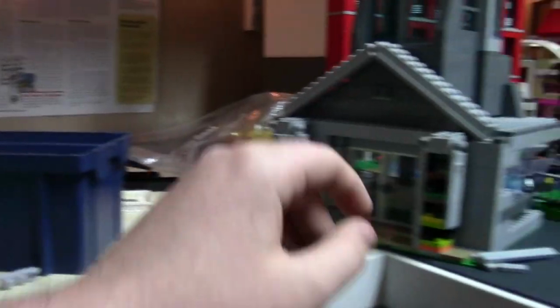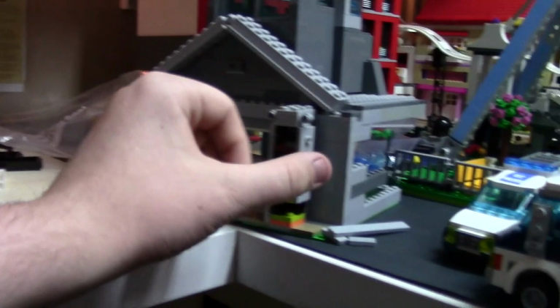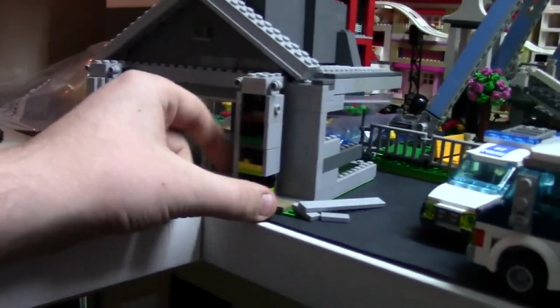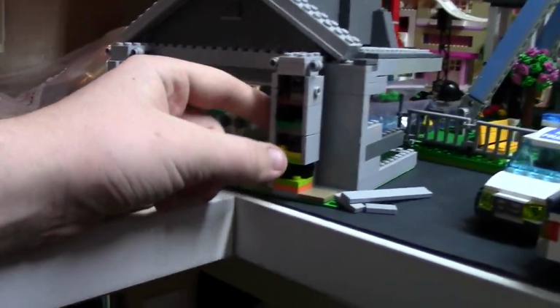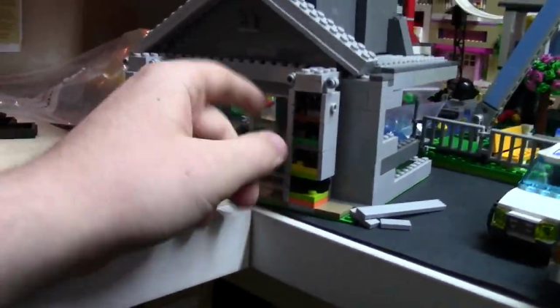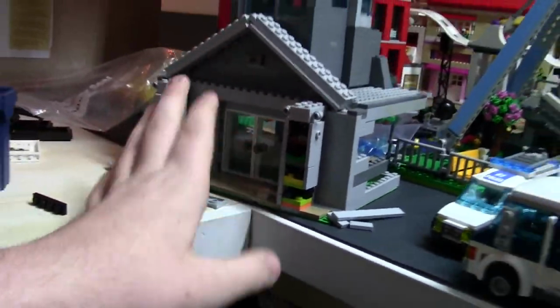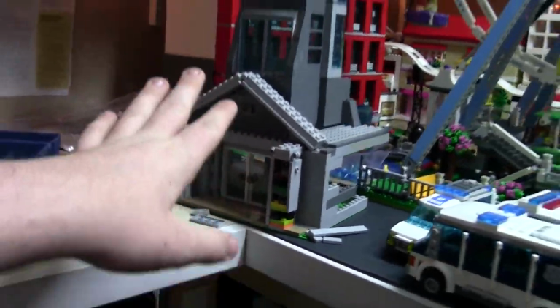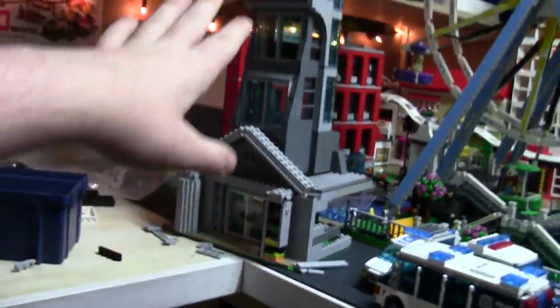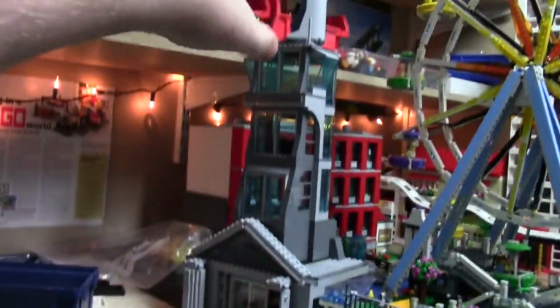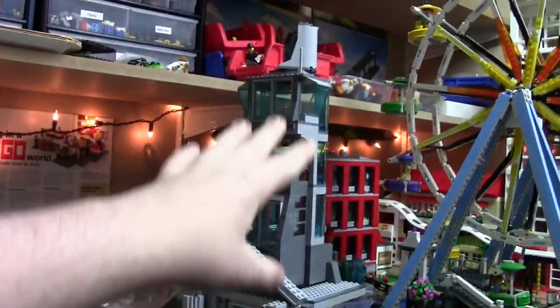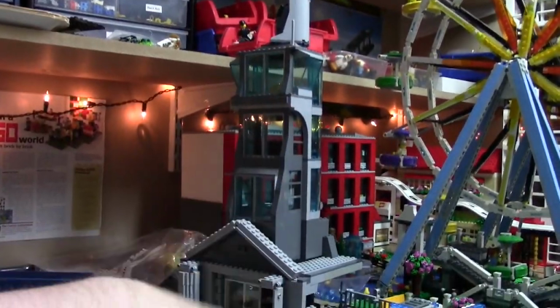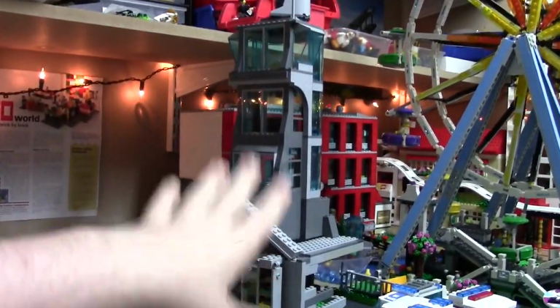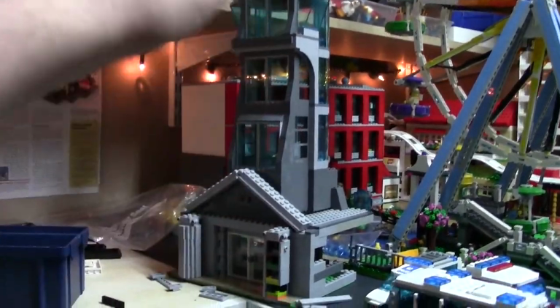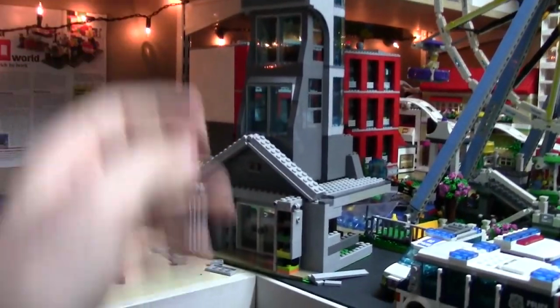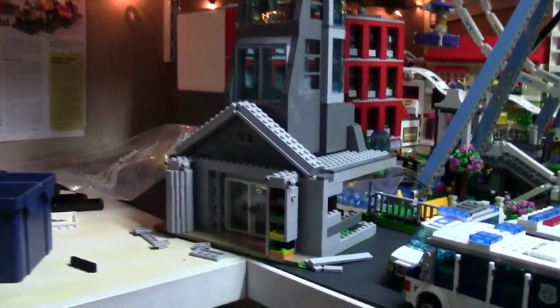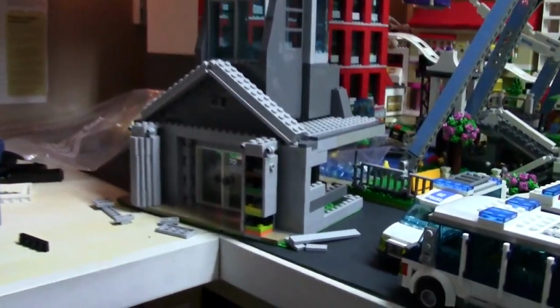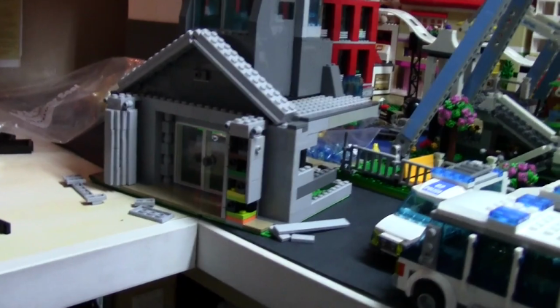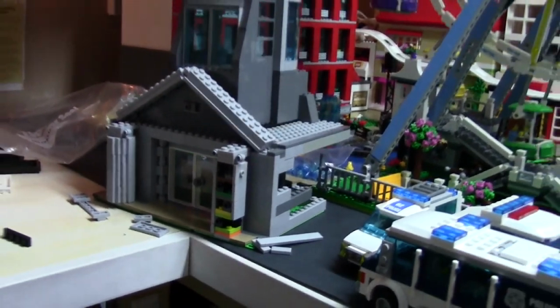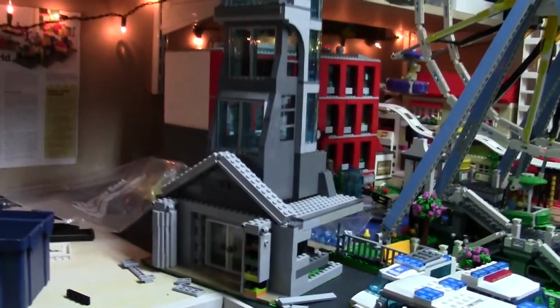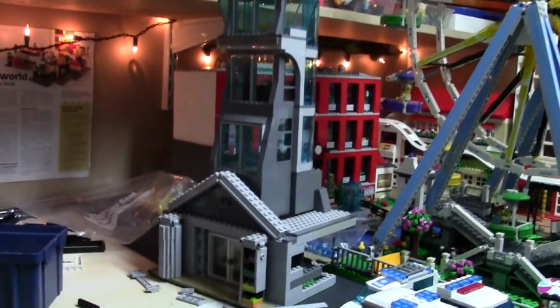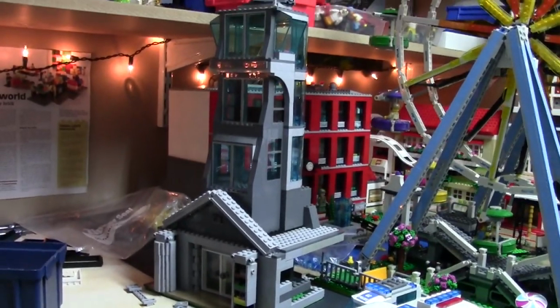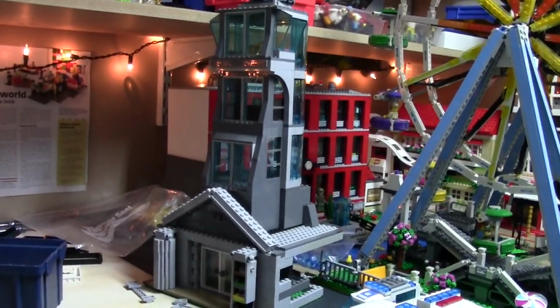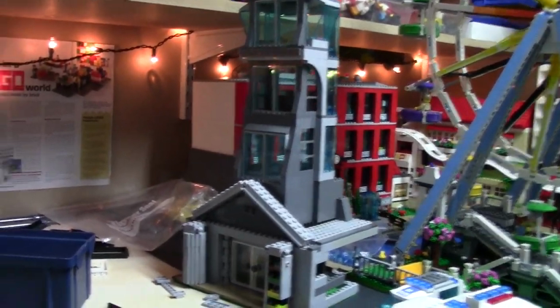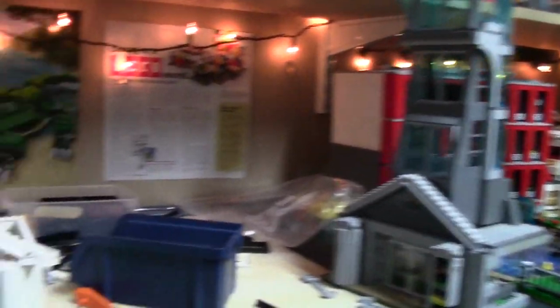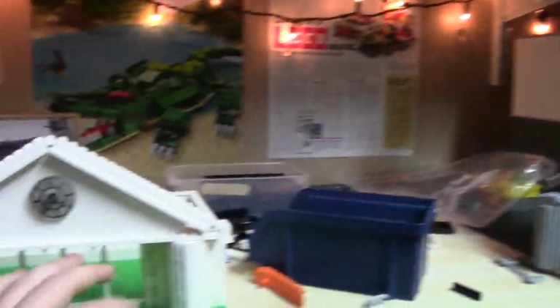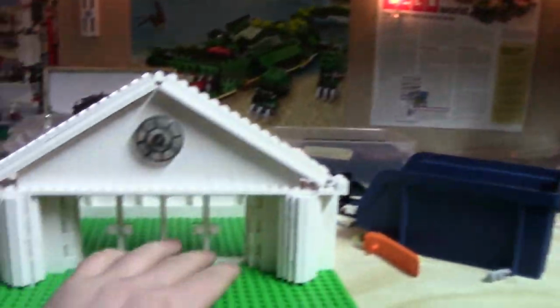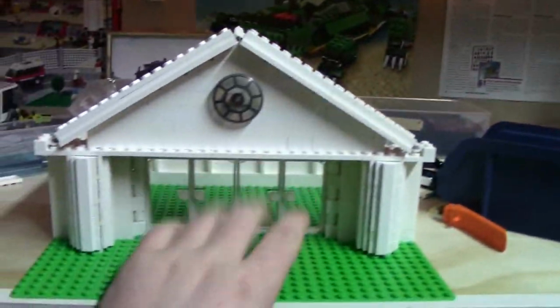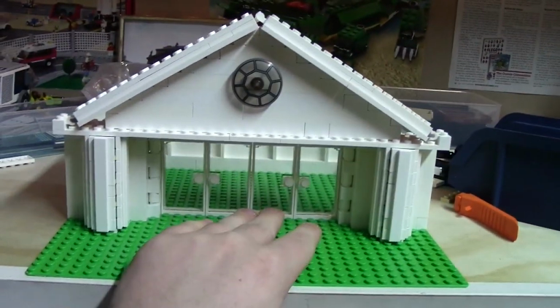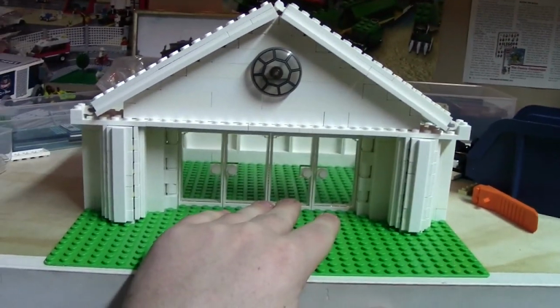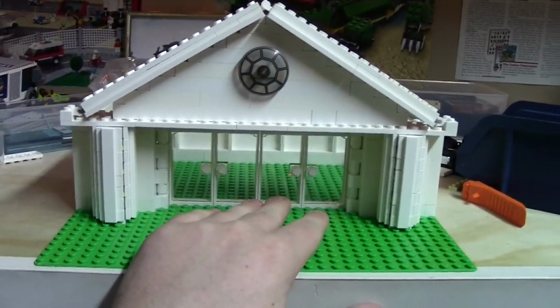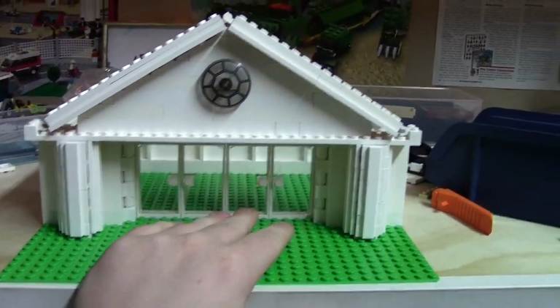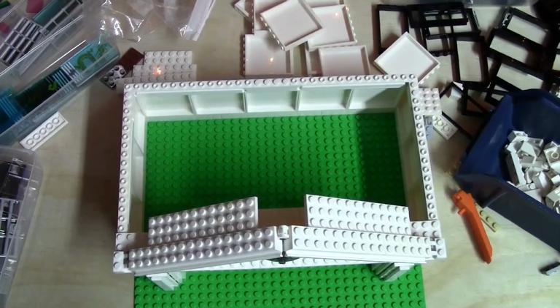I already made the columns once over here on this building, but I'm probably going to tear this building down for parts just because I don't know how good the two of those look together. So that's why I'm making this building.